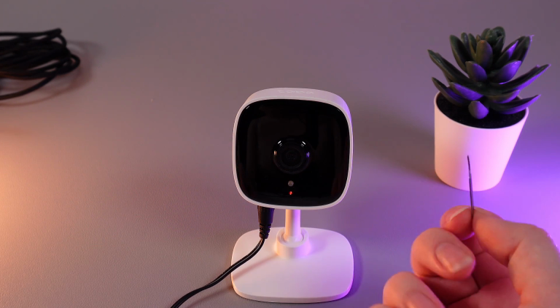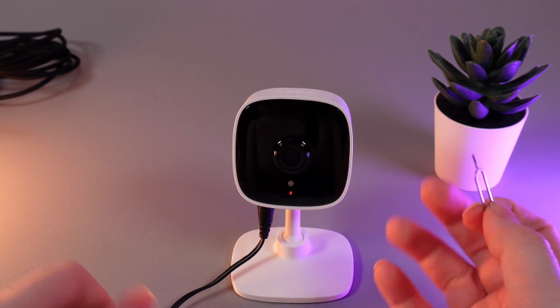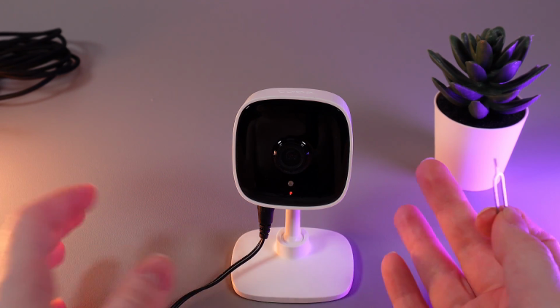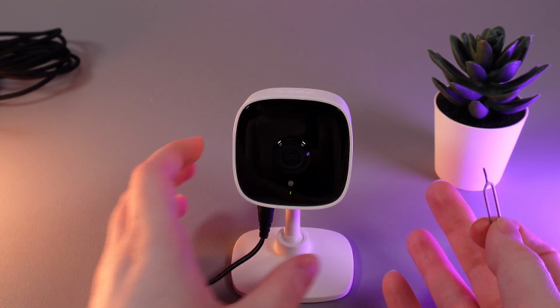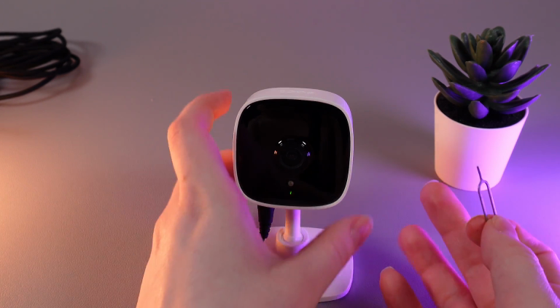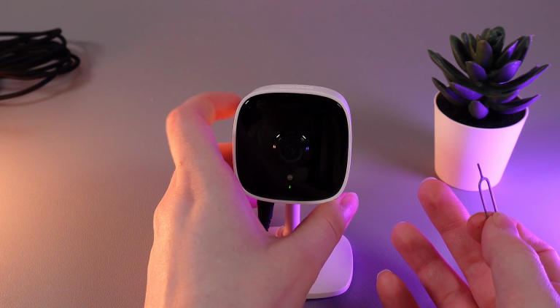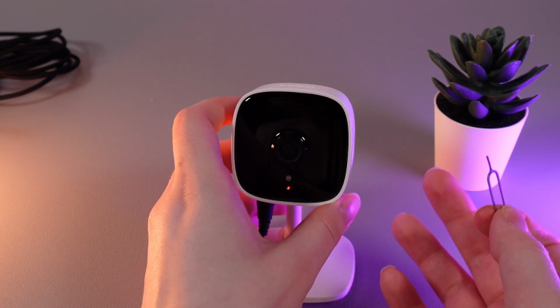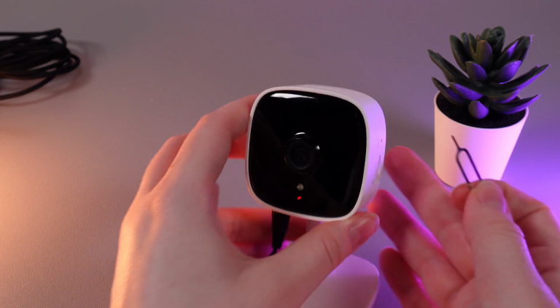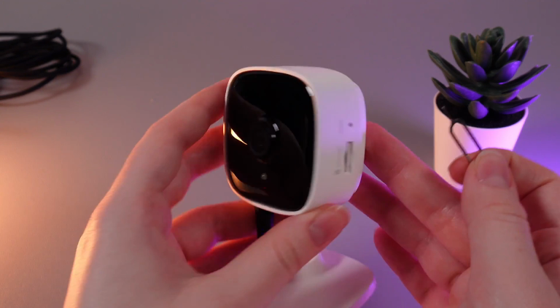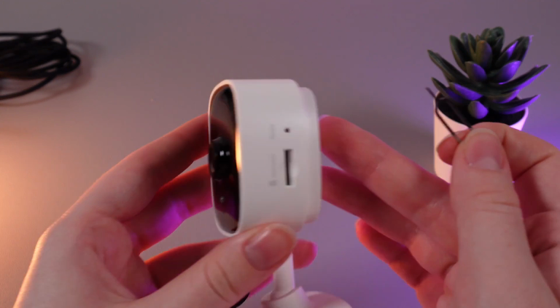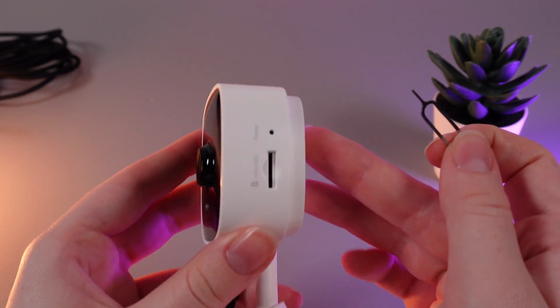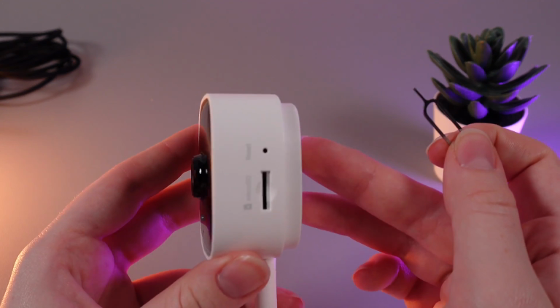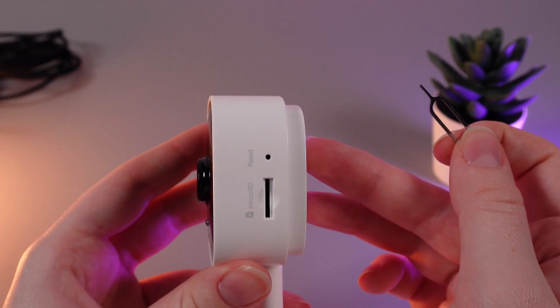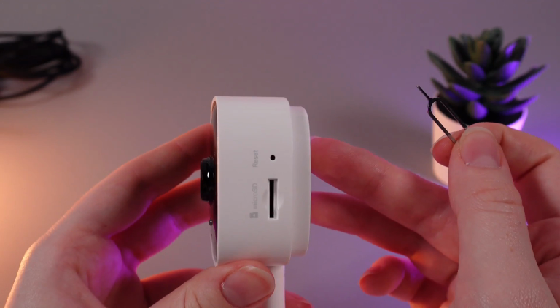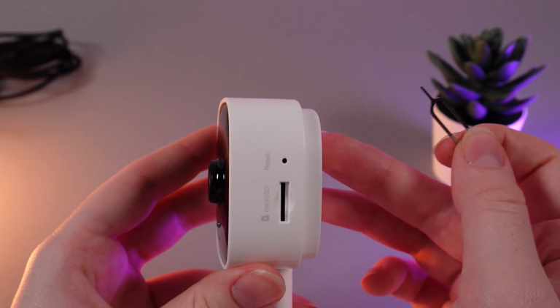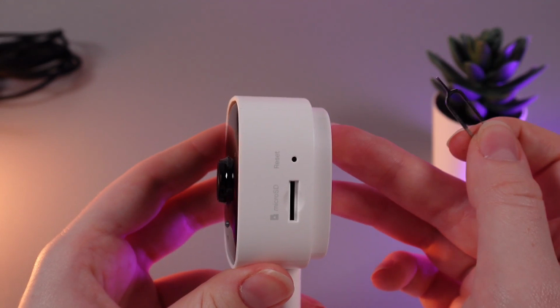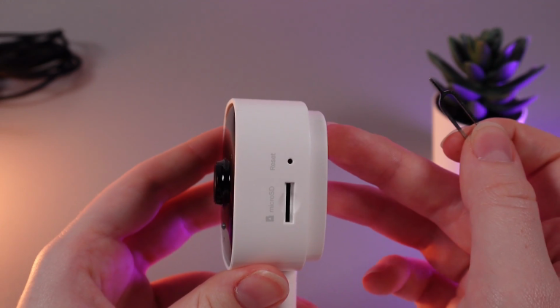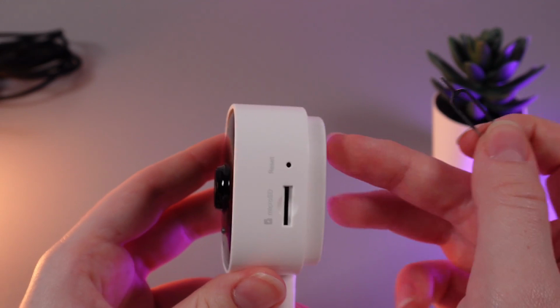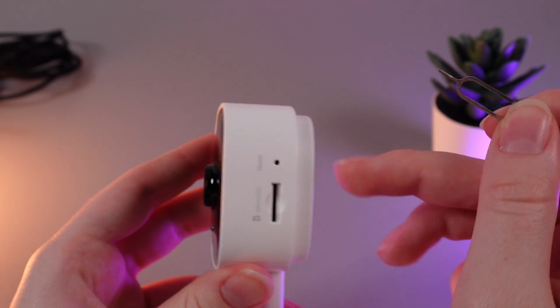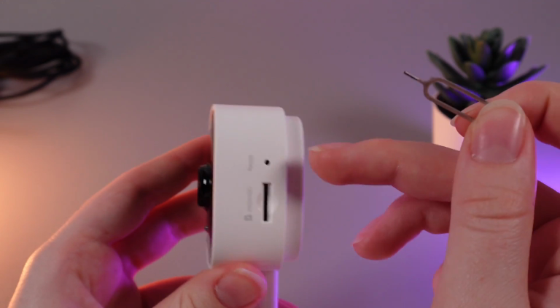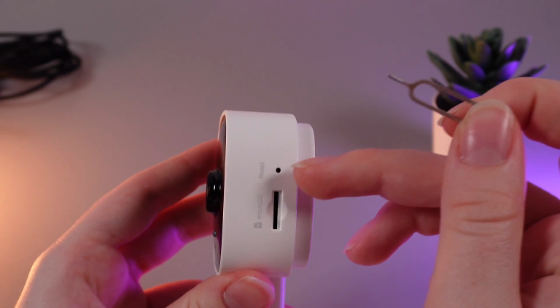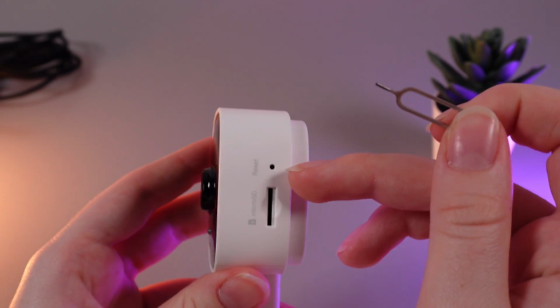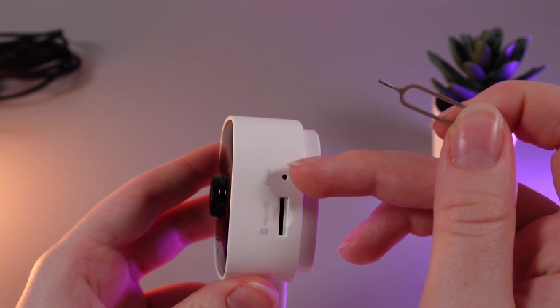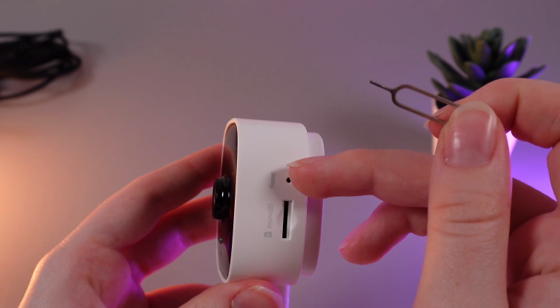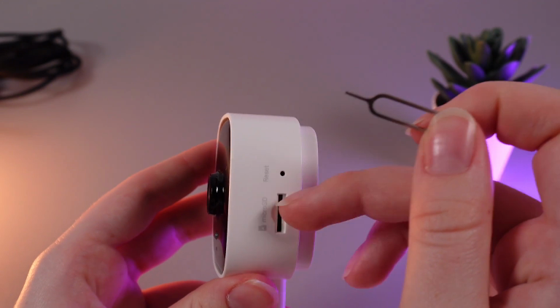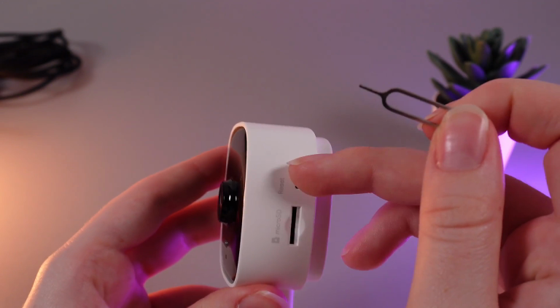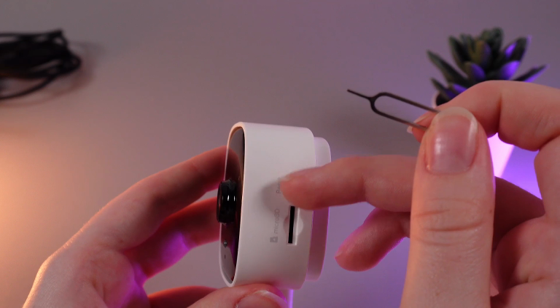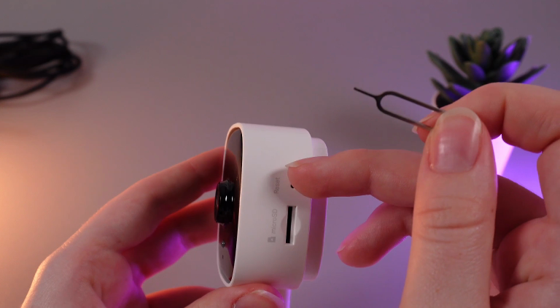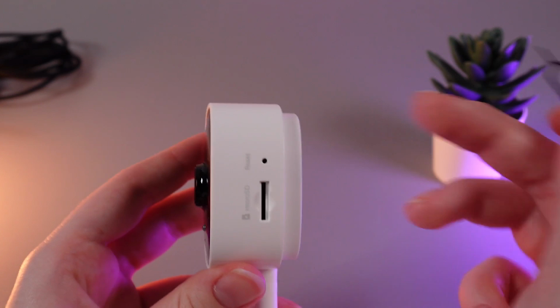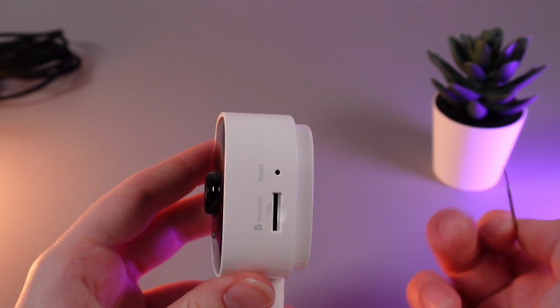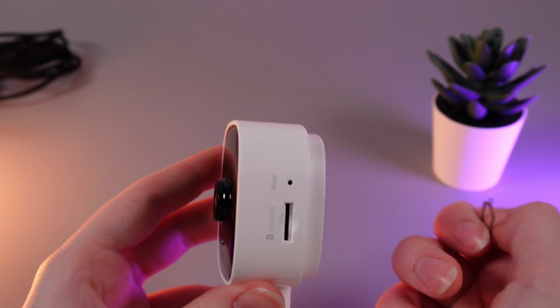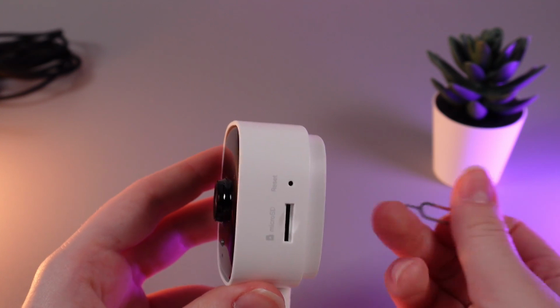Now, we would need to take our camera and take a look on this right side. Here, you'll be able to see this little hole and also this text which says Reset.